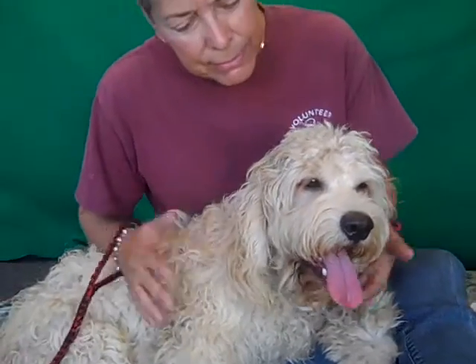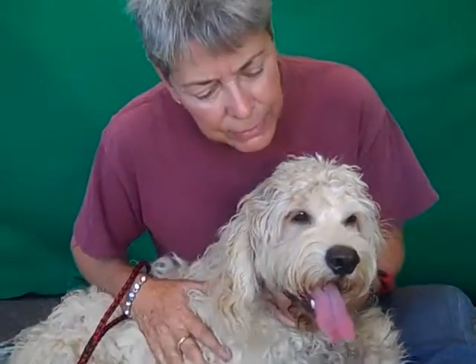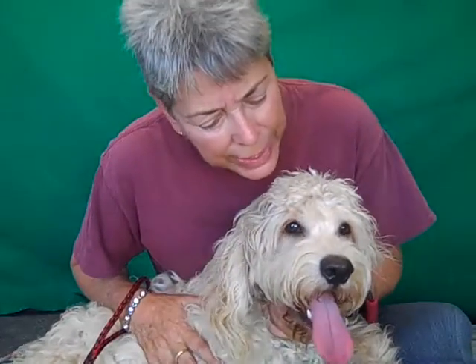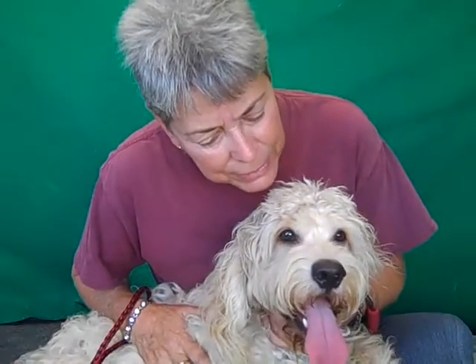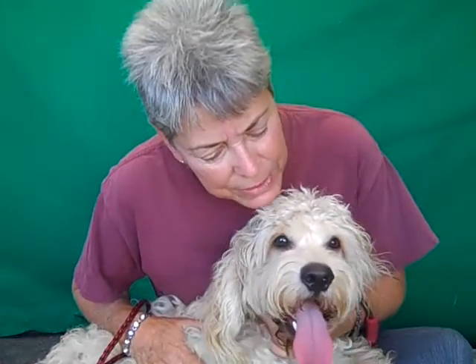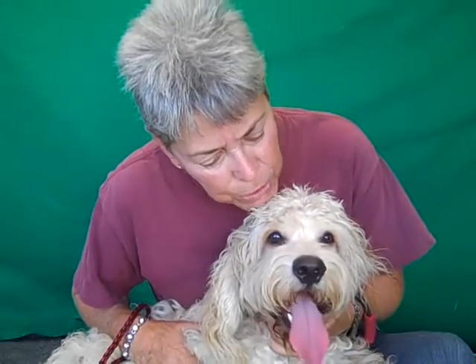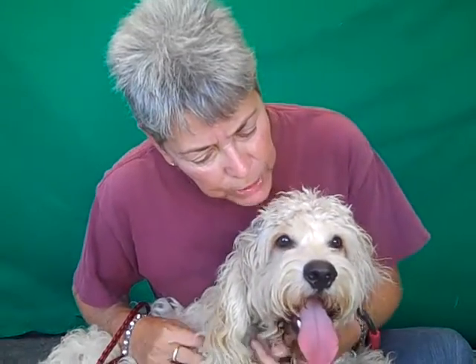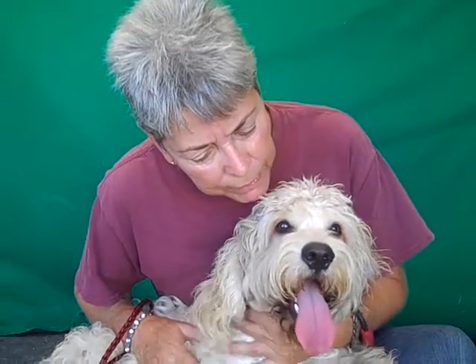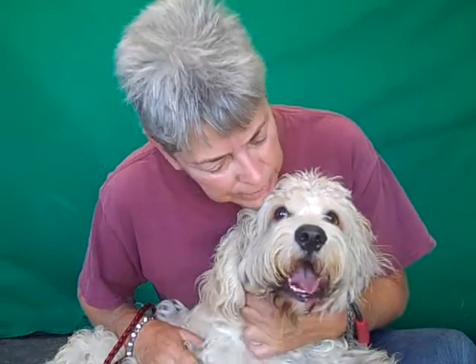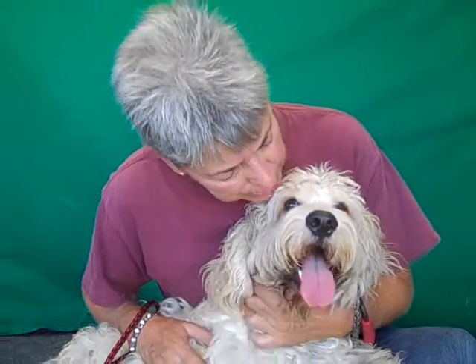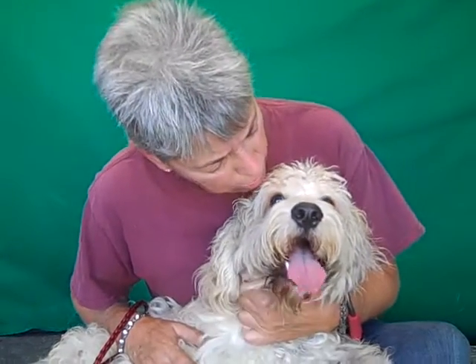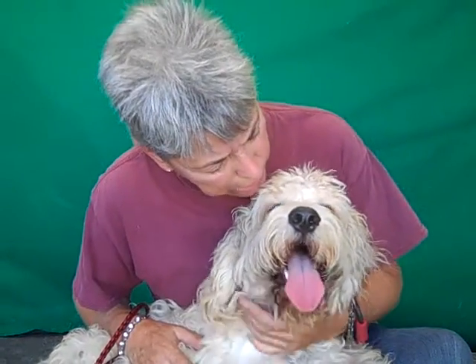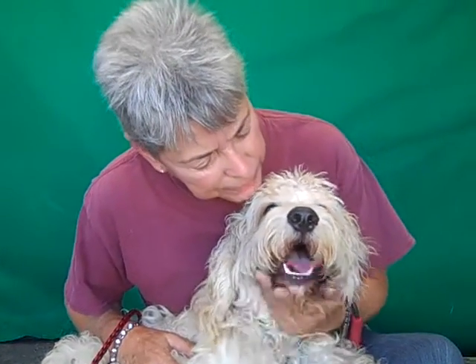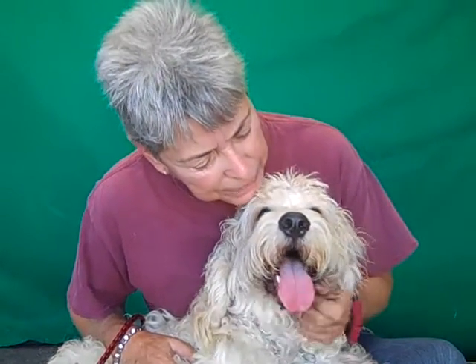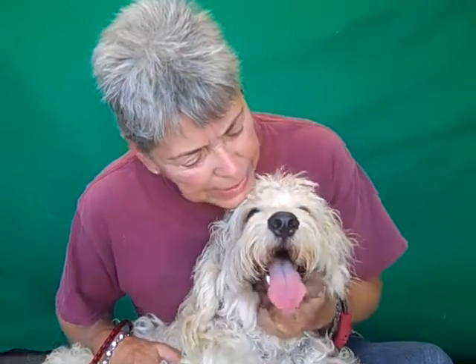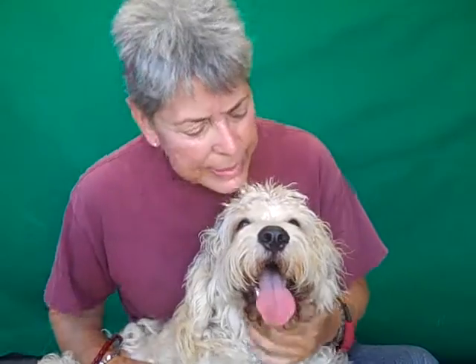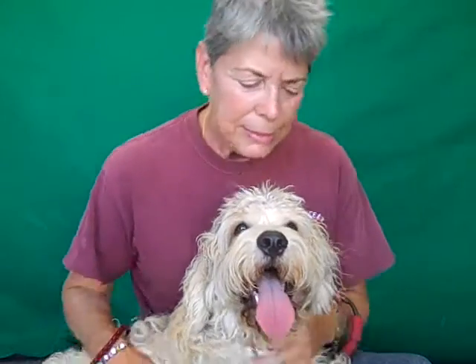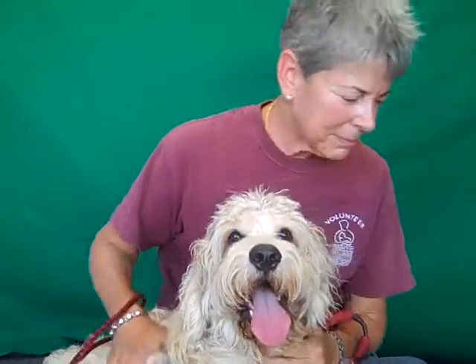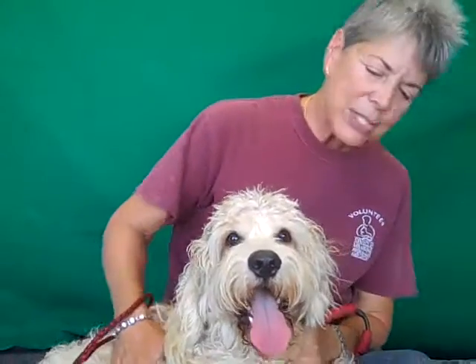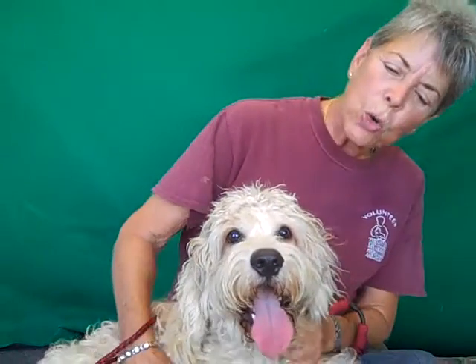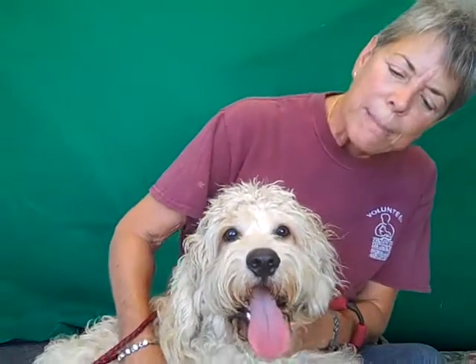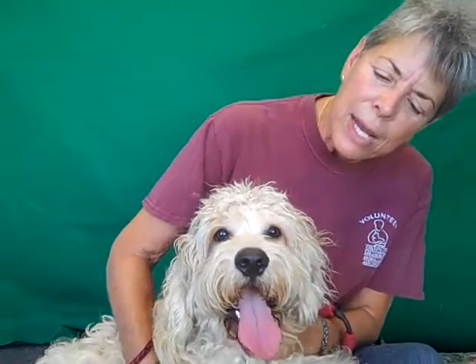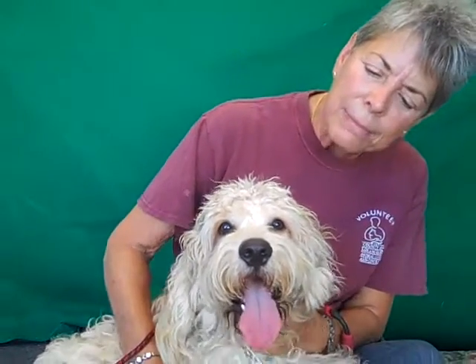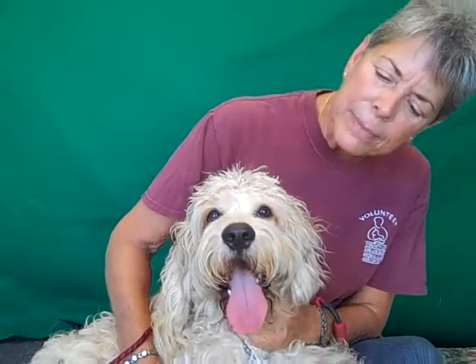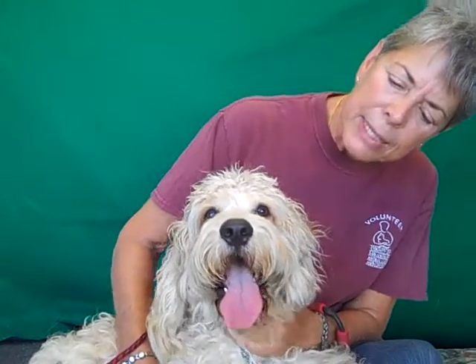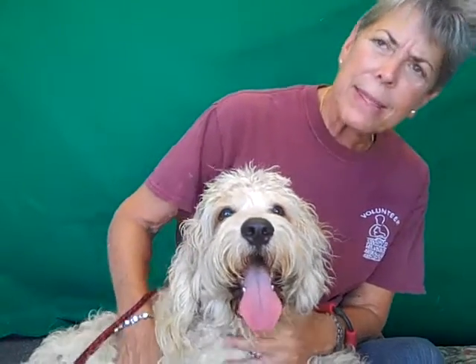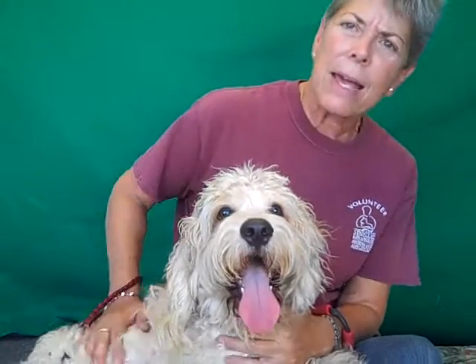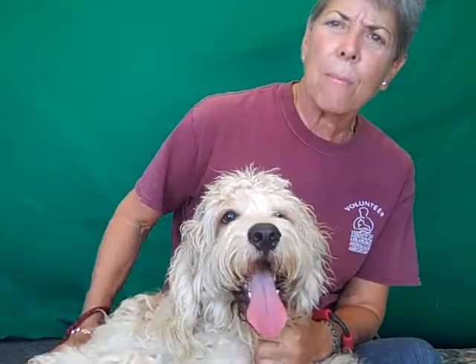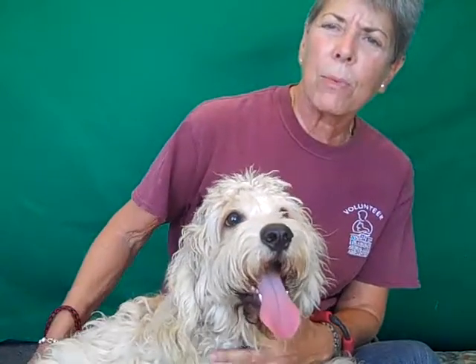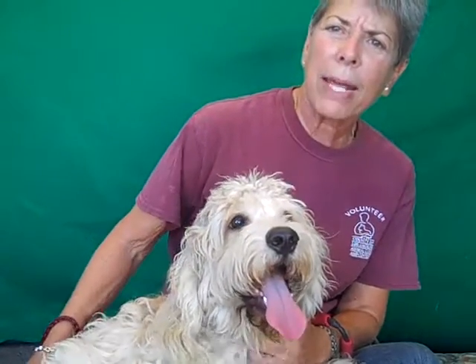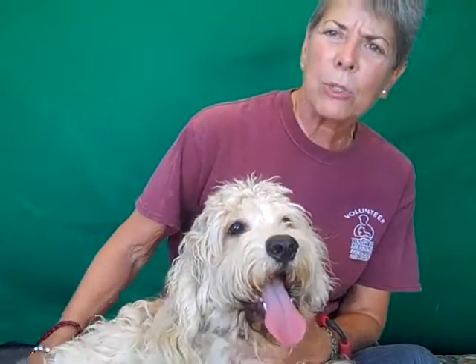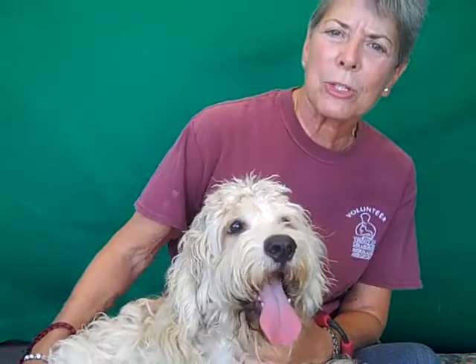Look at him. He's a beautiful dog. Cuddly. So come and get him at the Baldwin Park Animal Shelter.